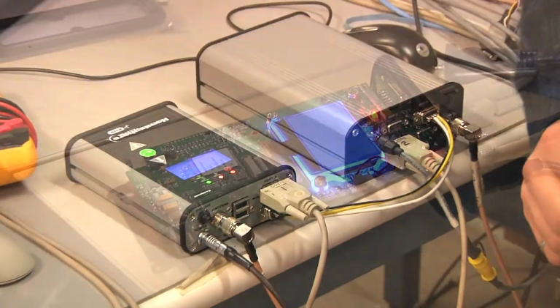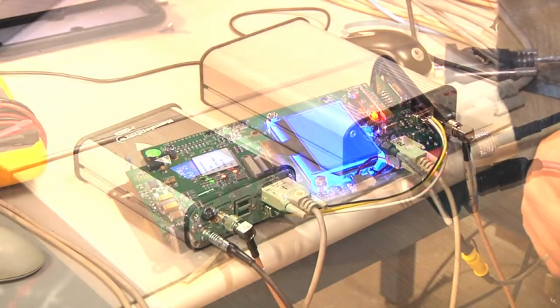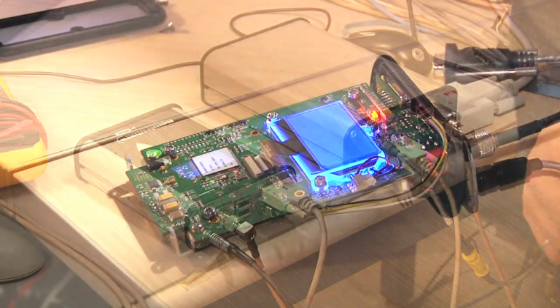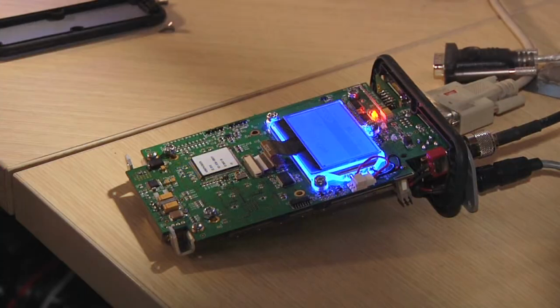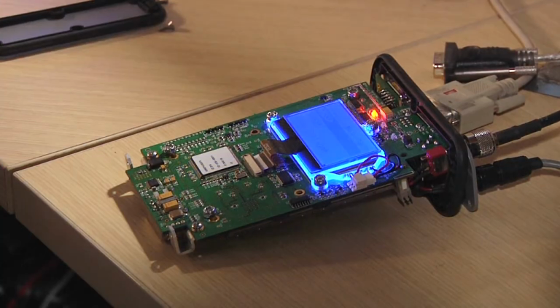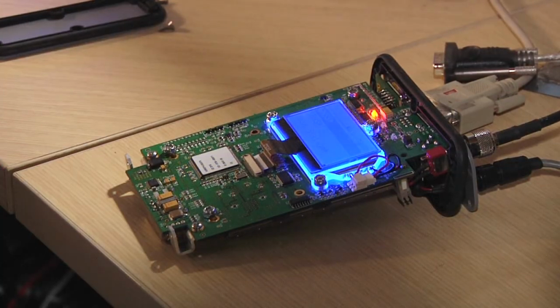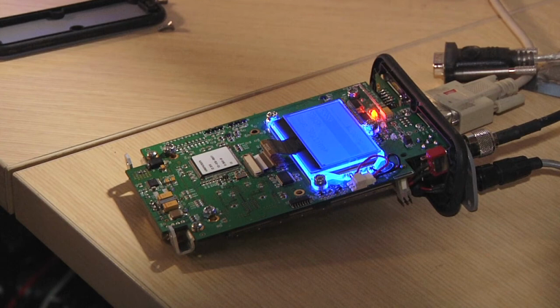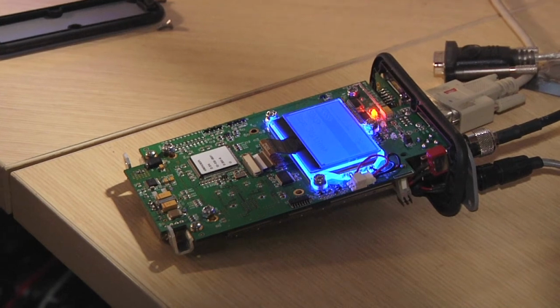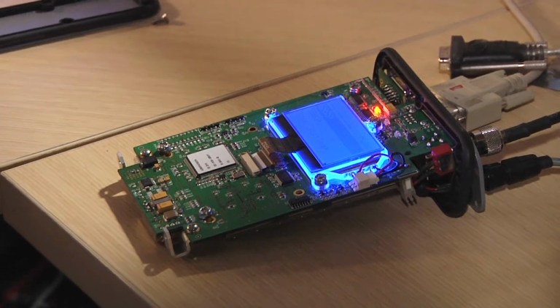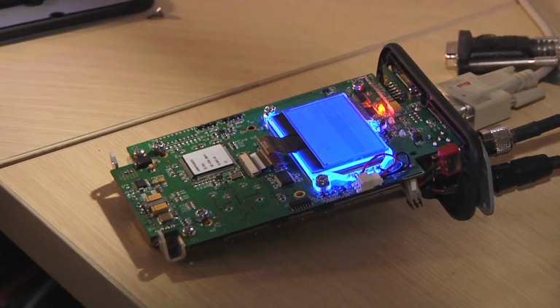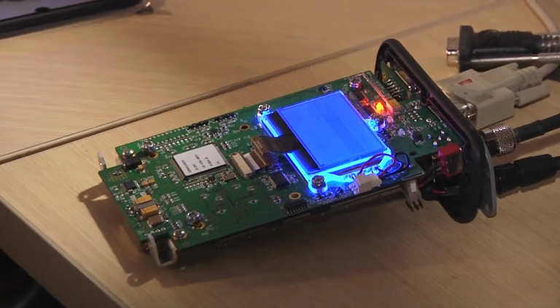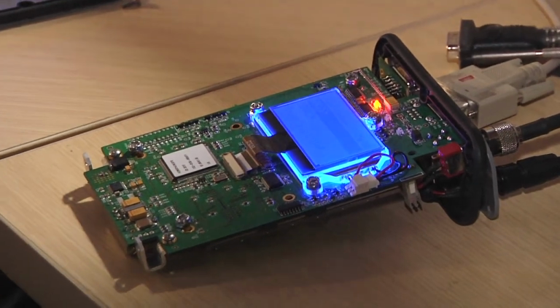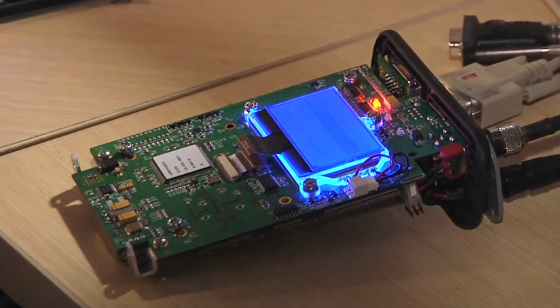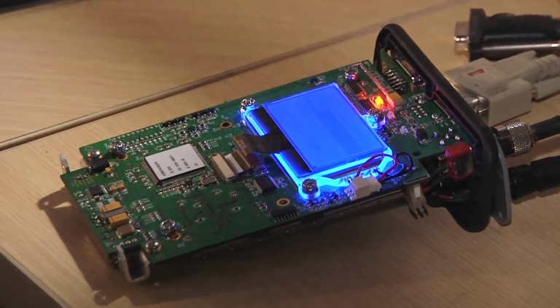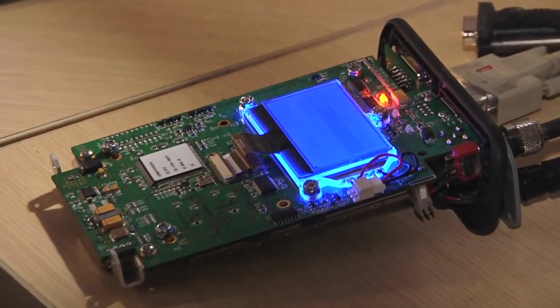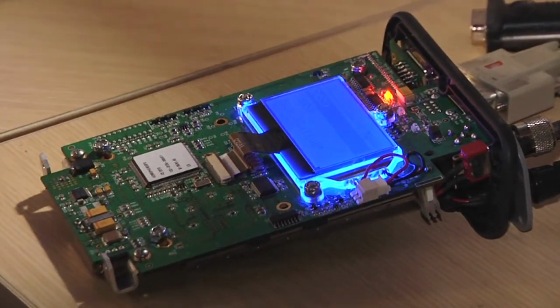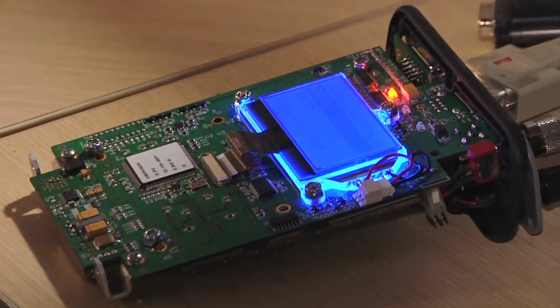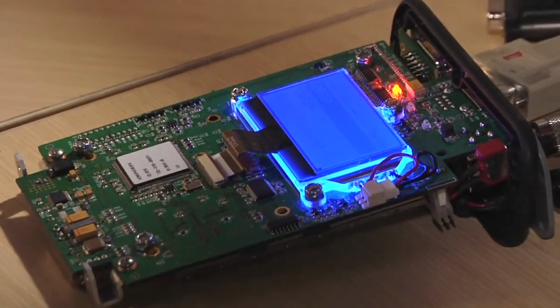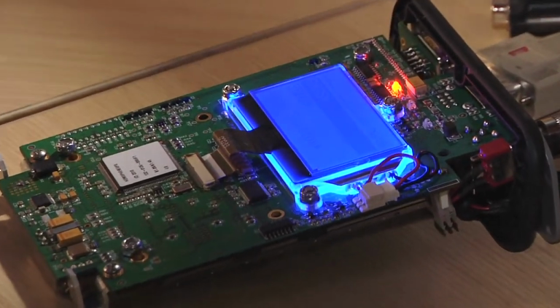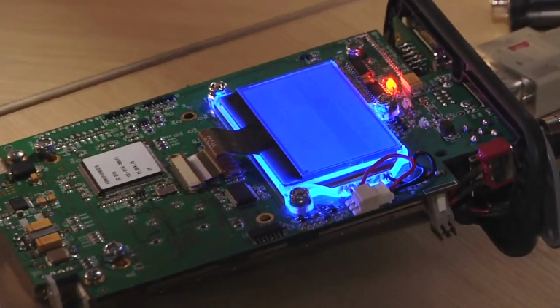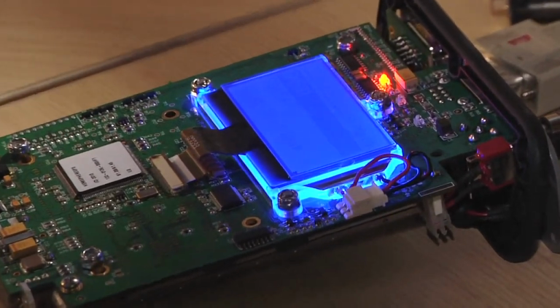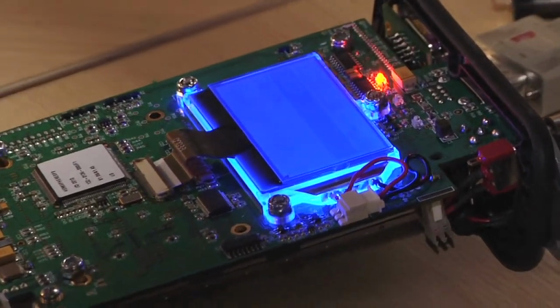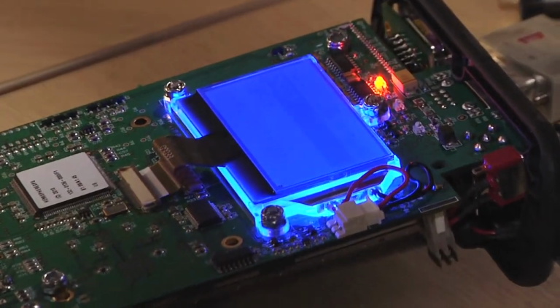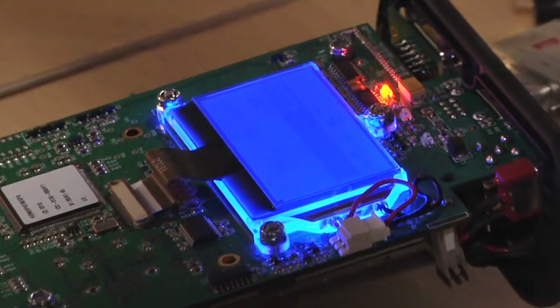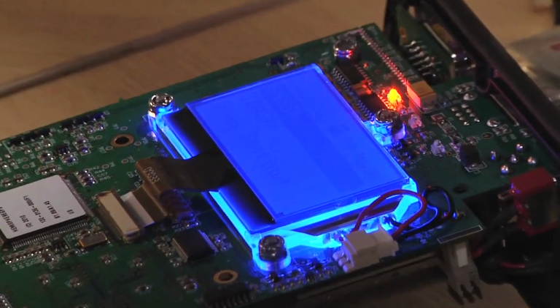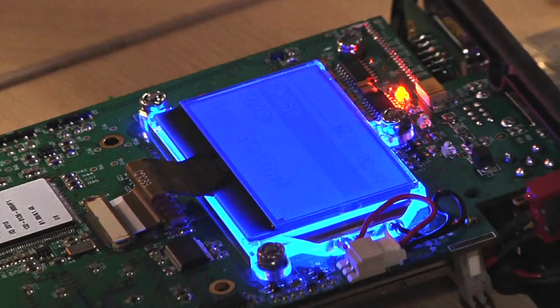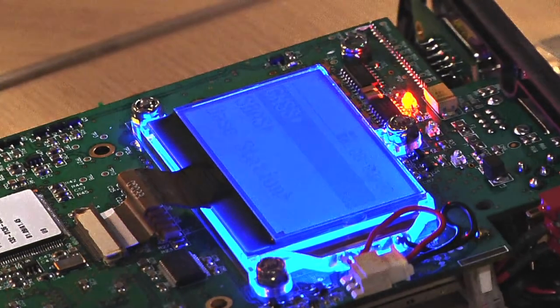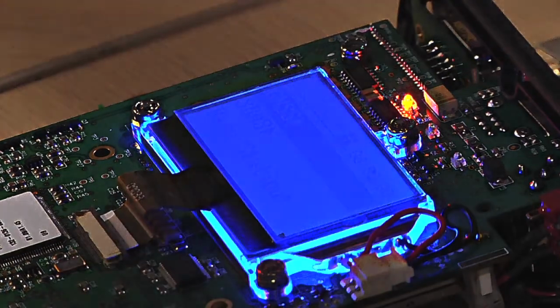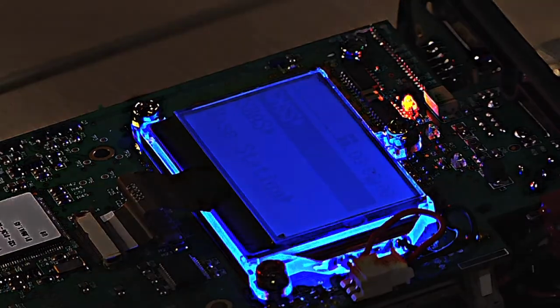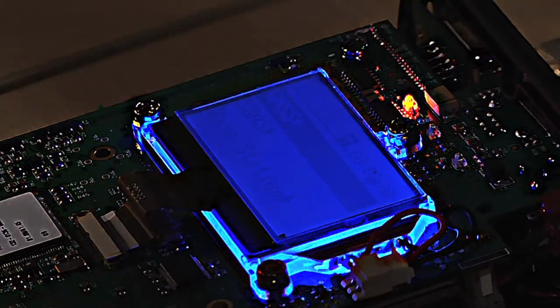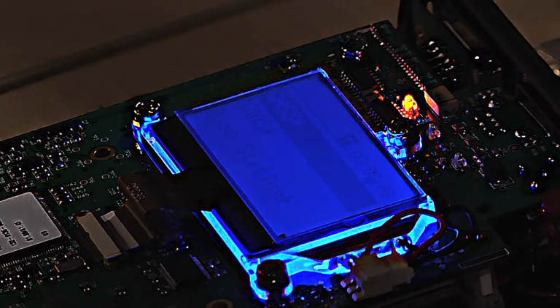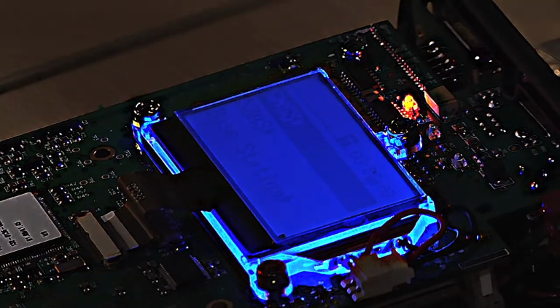The R320 uses our Eclipse II GPS engine. It supports L1 and L2 GPS, GLONASS, and SBAS, as well as Omnistar.